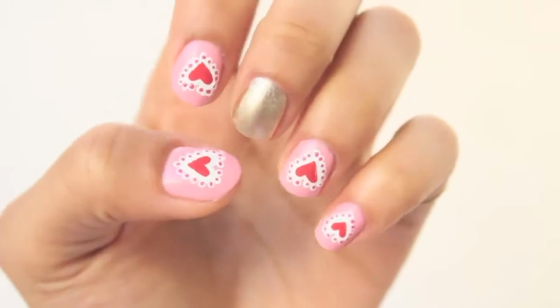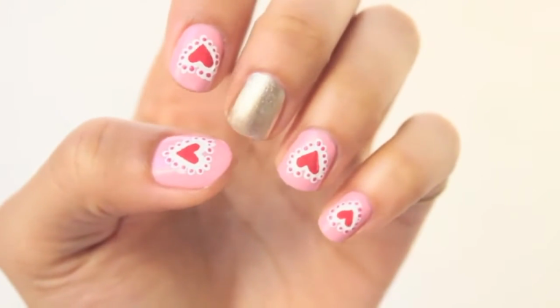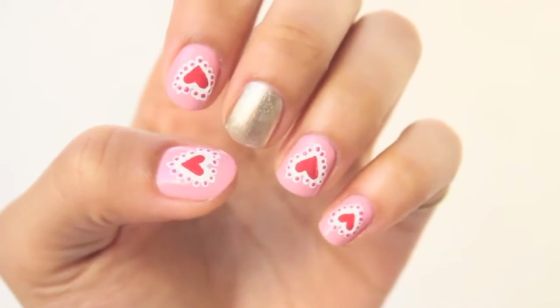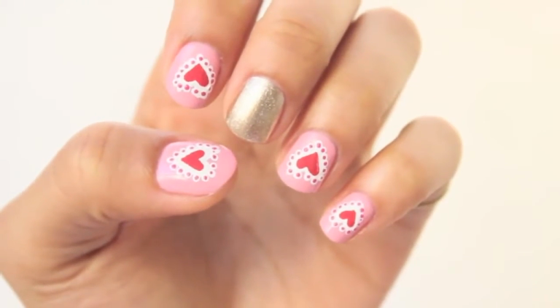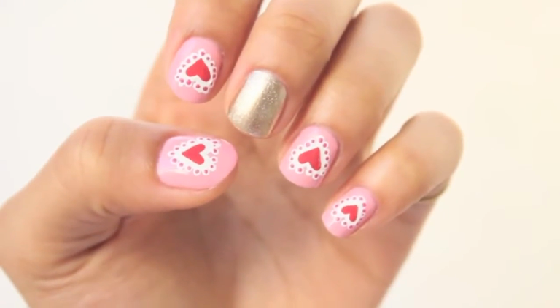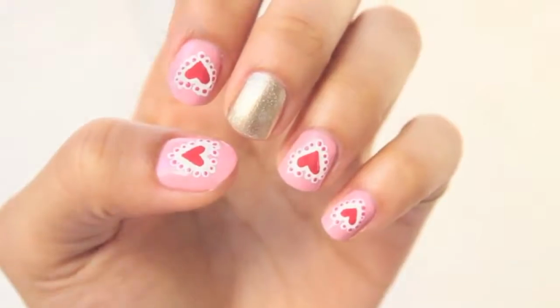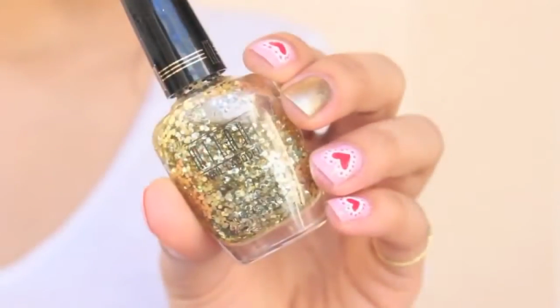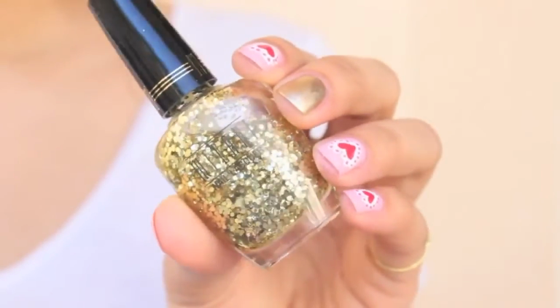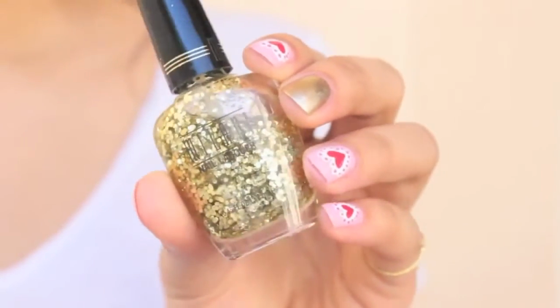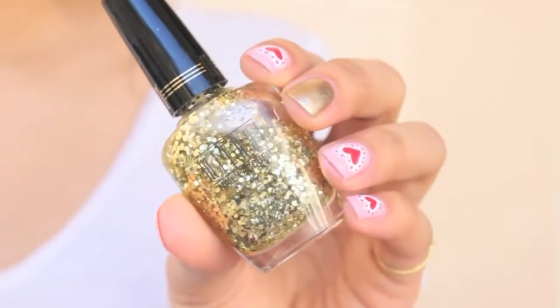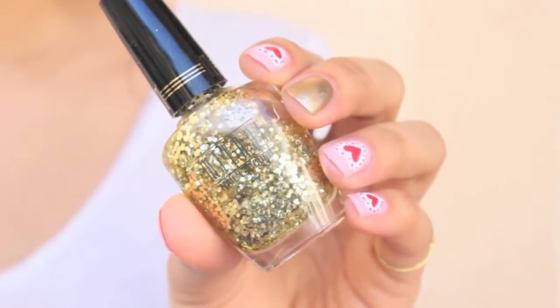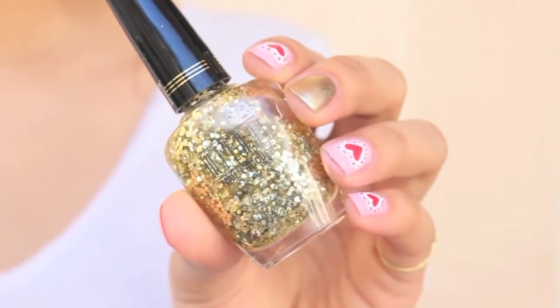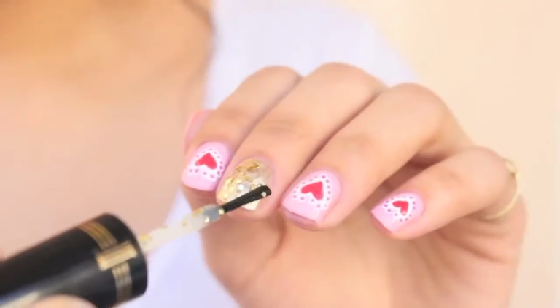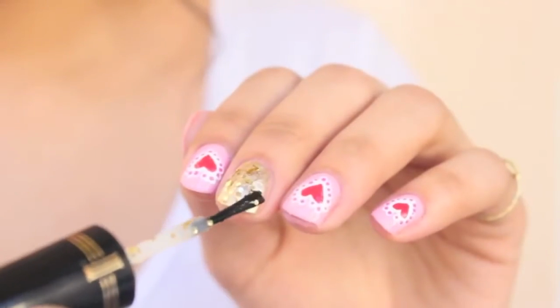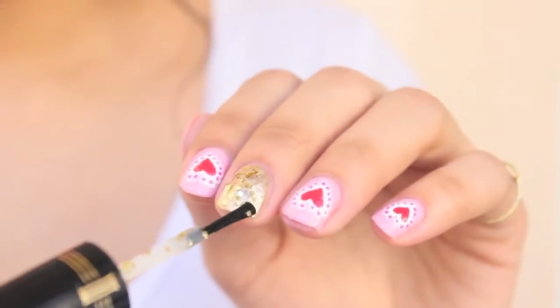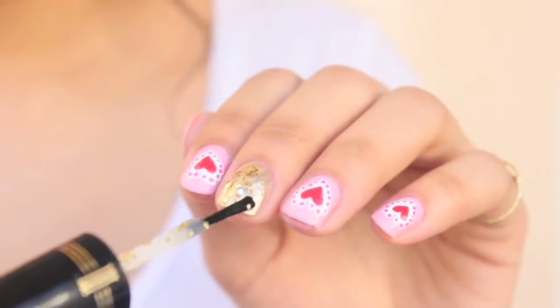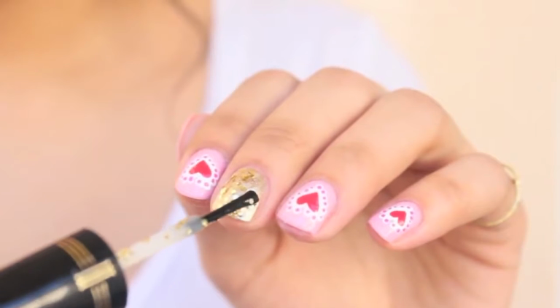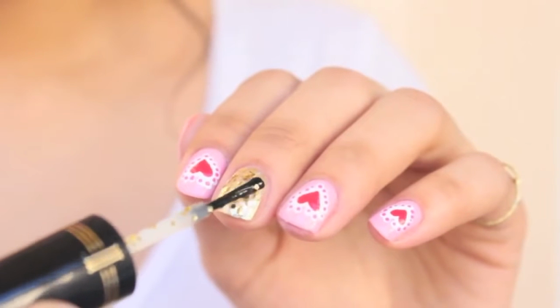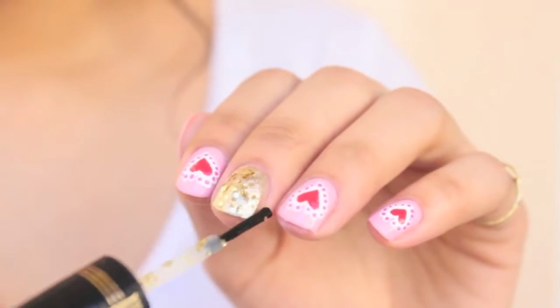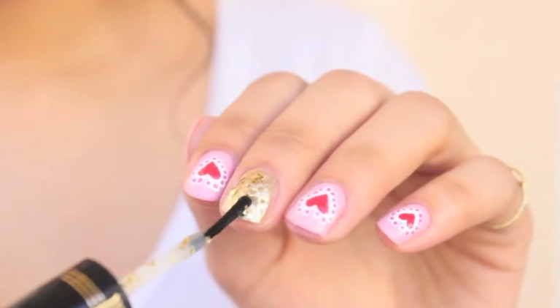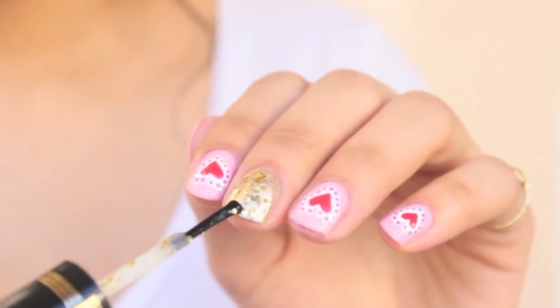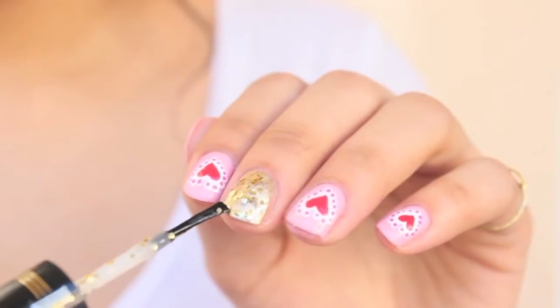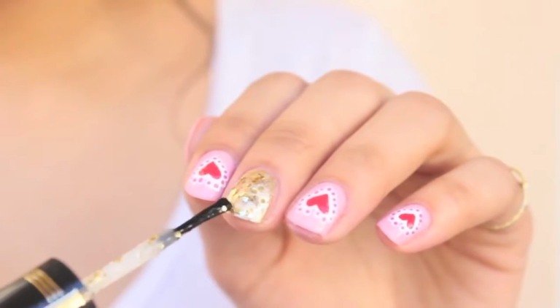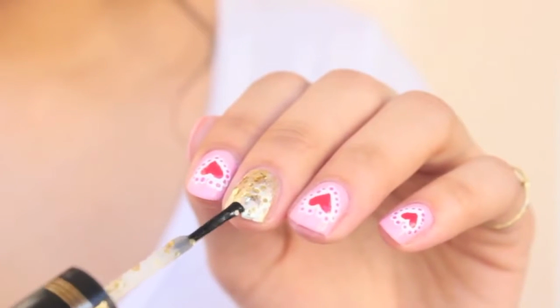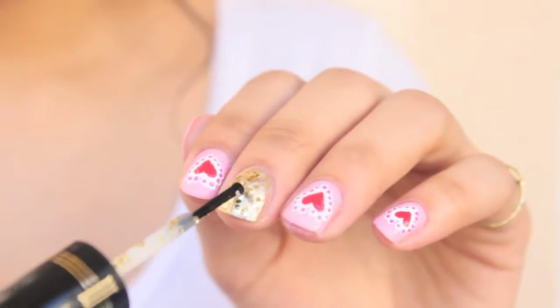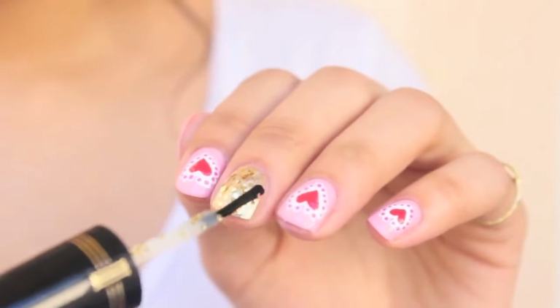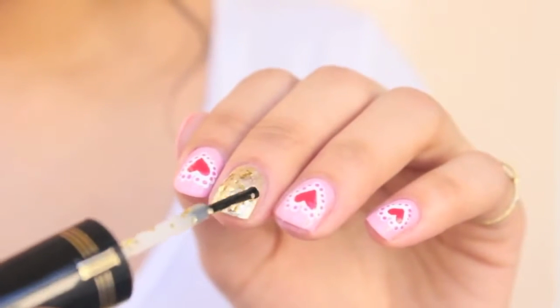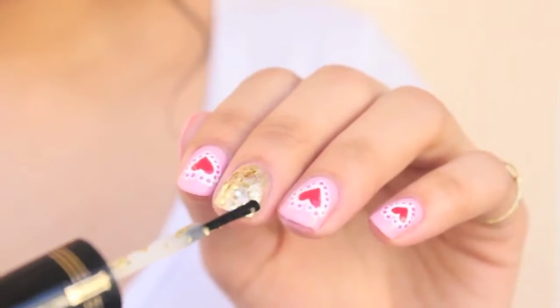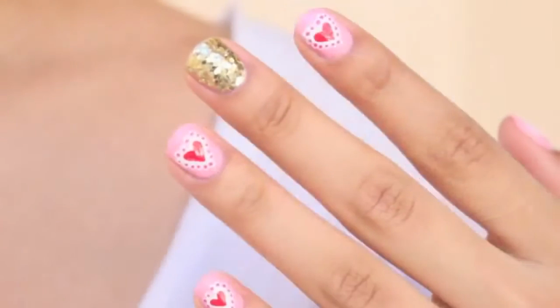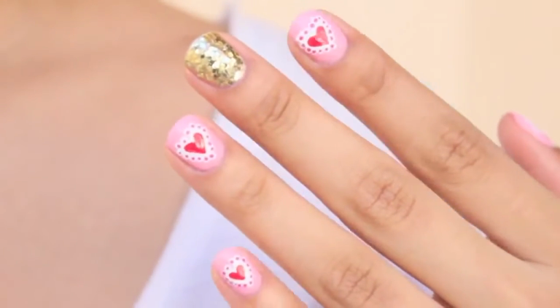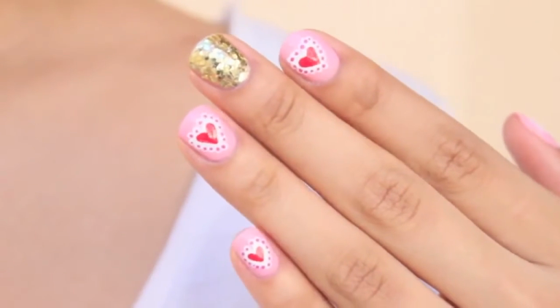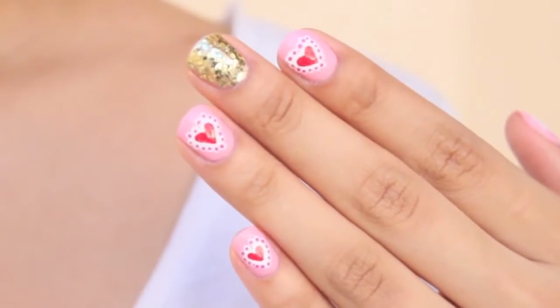This is how it should look so far and you're almost finished. Lastly, with a gold glitter polish, apply the glitter all over the middle nail. Apply your top coat and you're done.